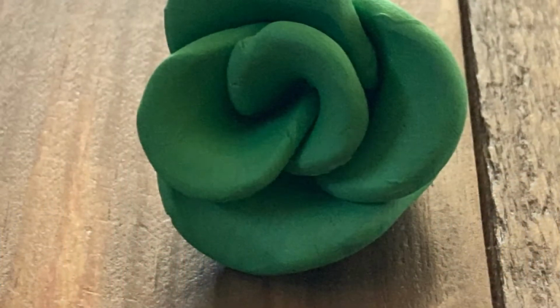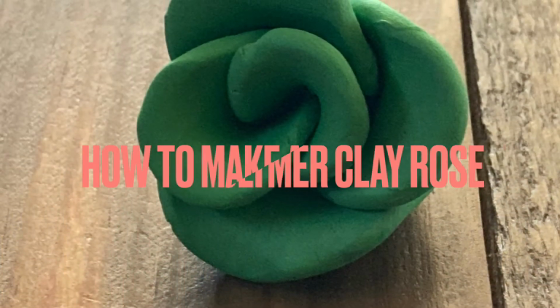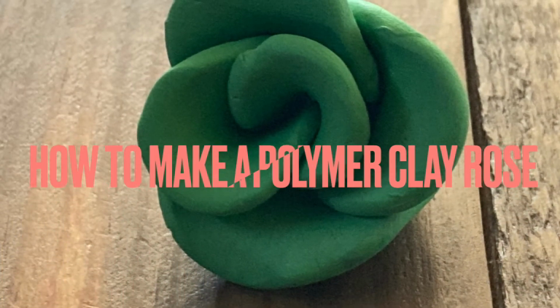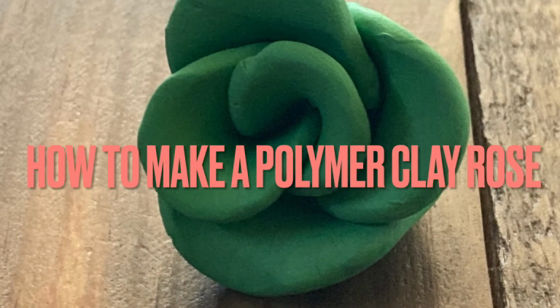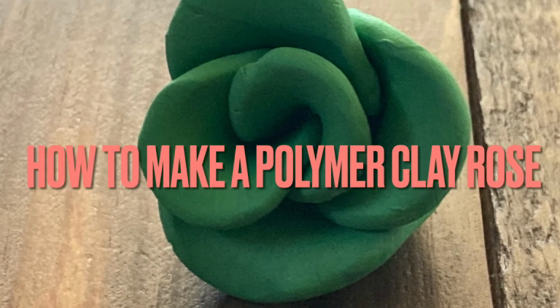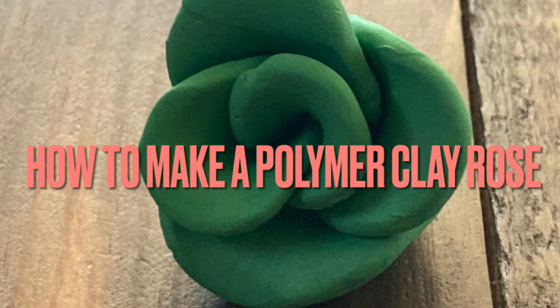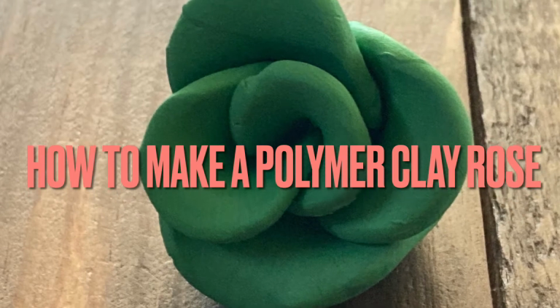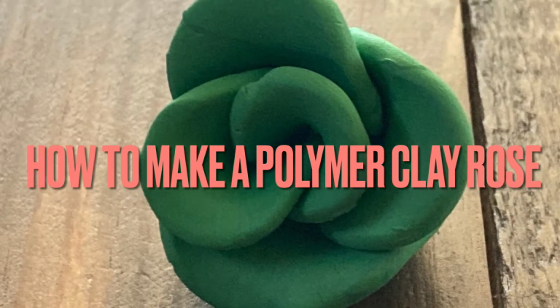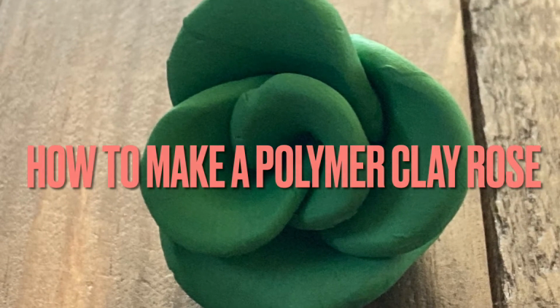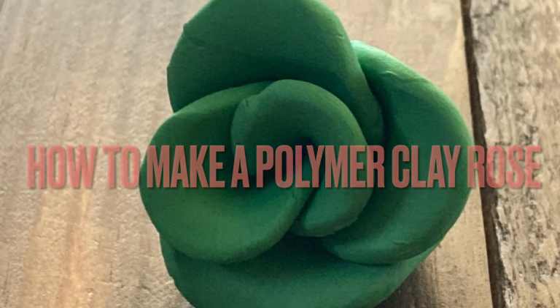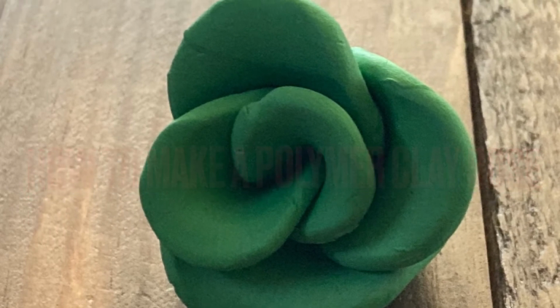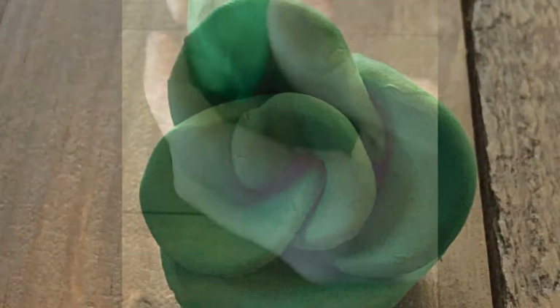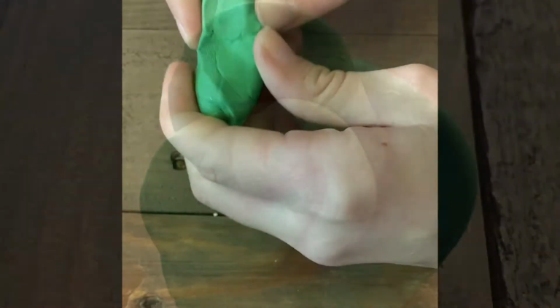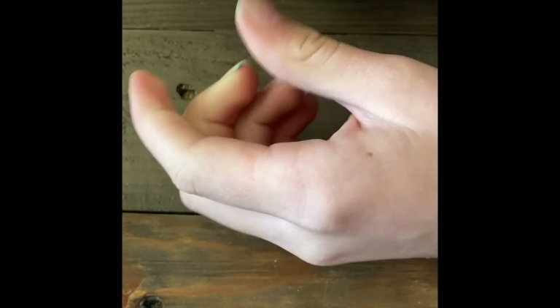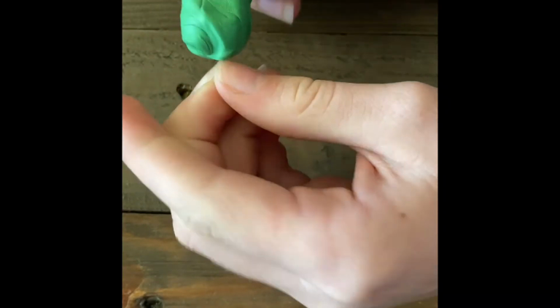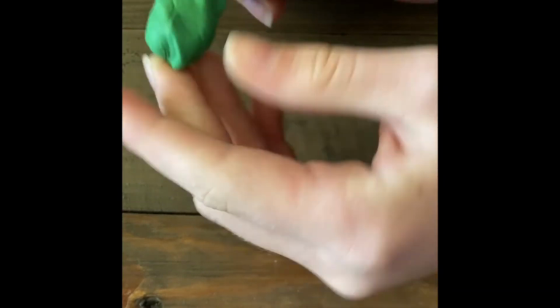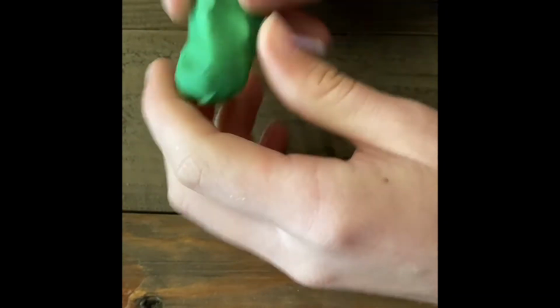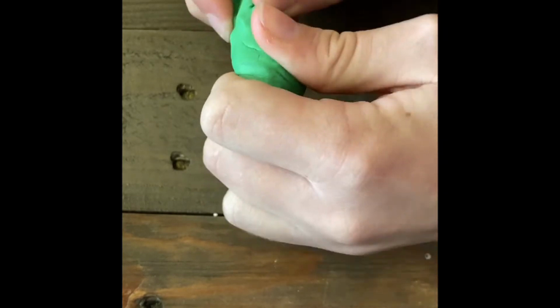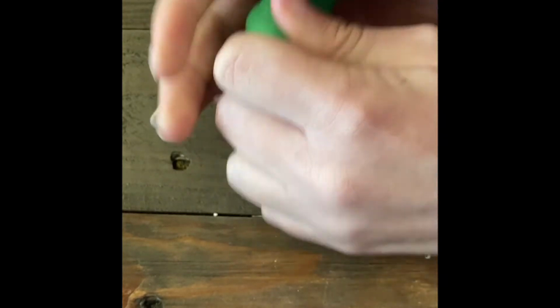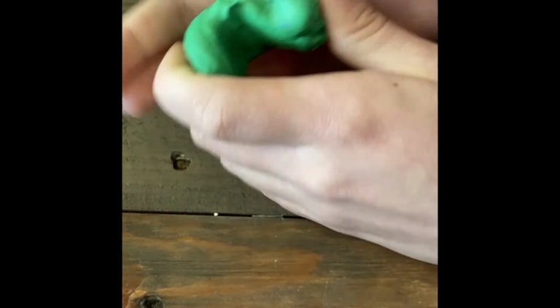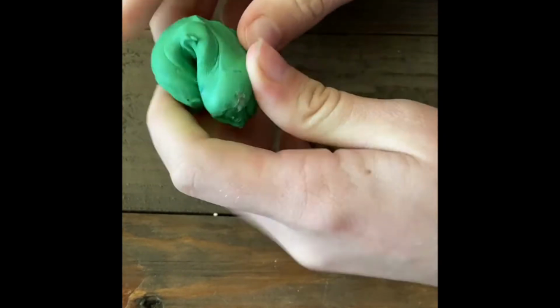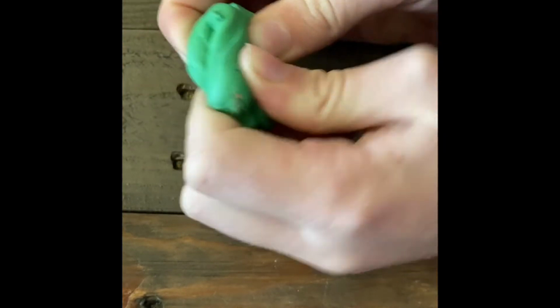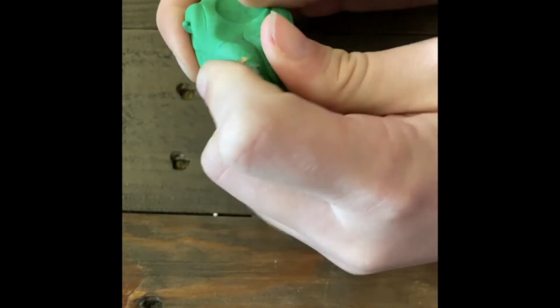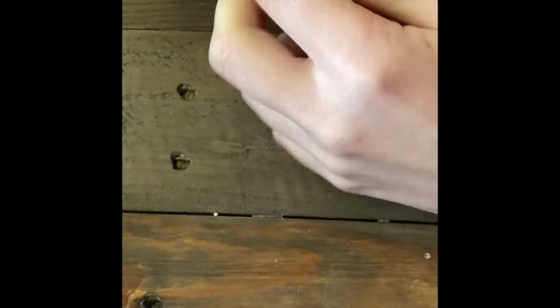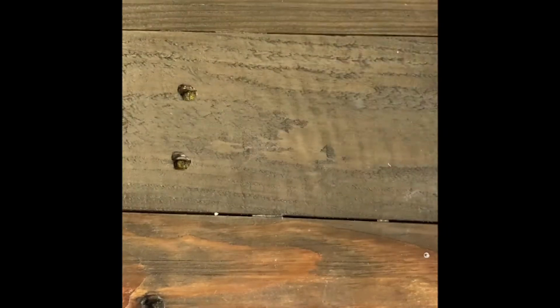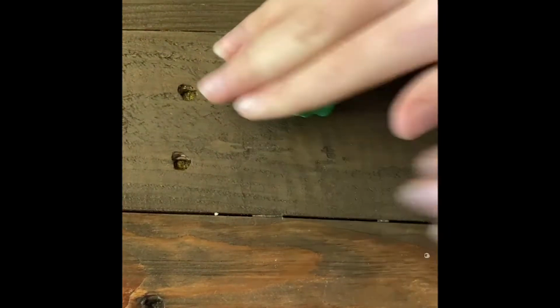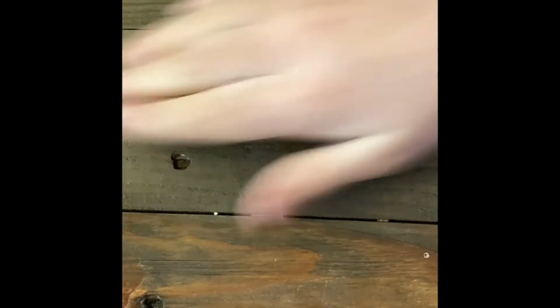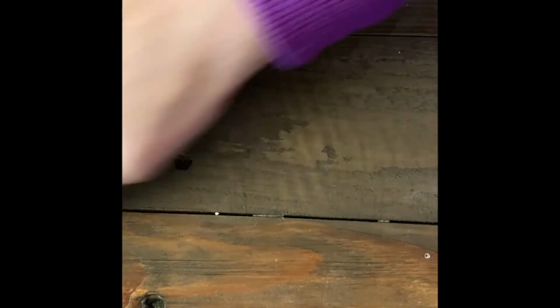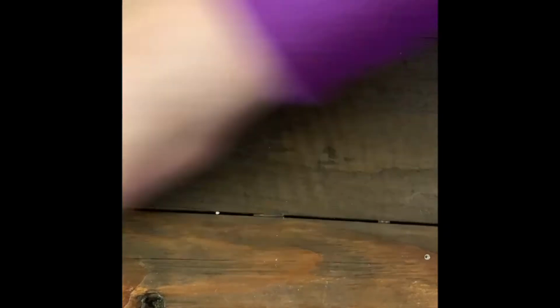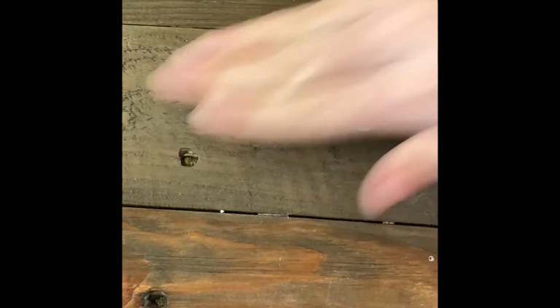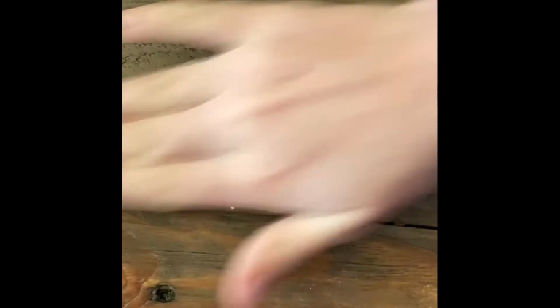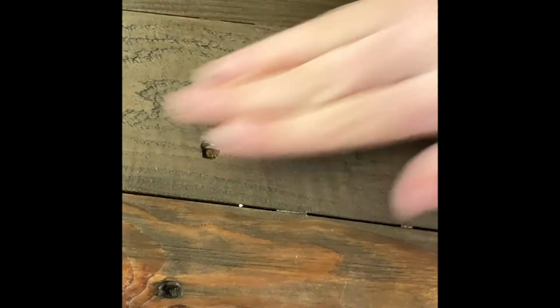Today we are doing how to make a polymer clay rose. Start by kneading your polymer clay — I like to do this because it just makes it easier to work with. Split your polymer clay into equal pieces.